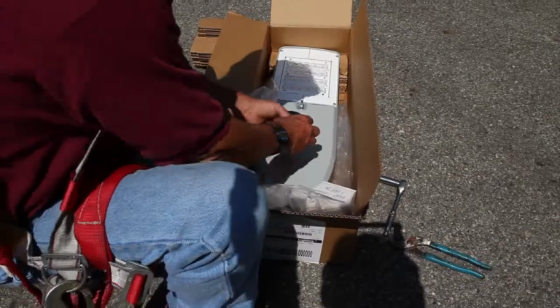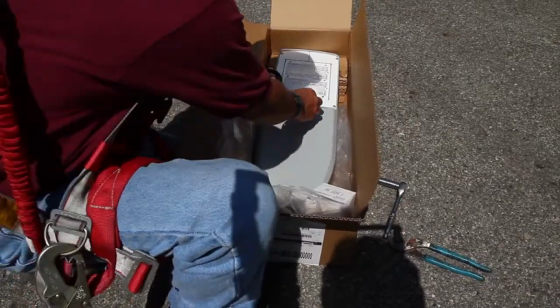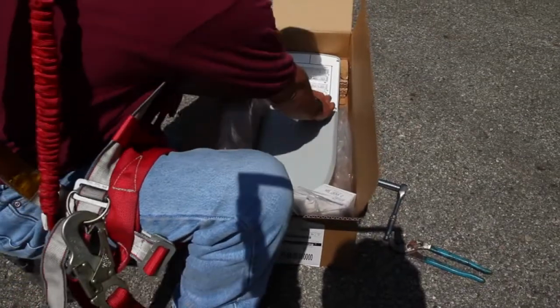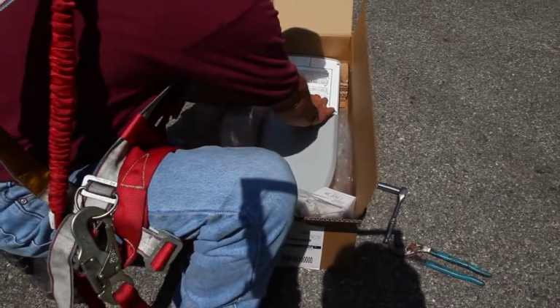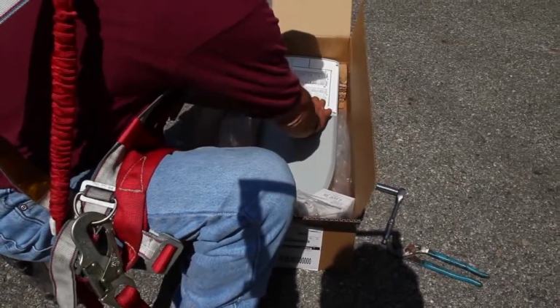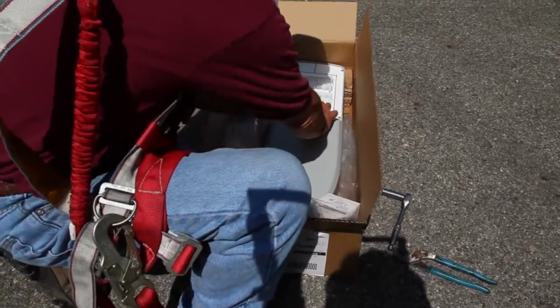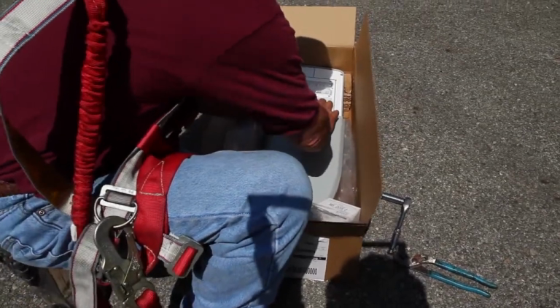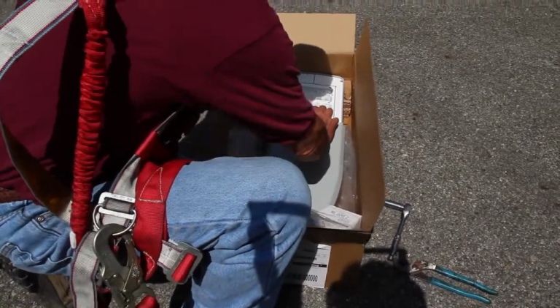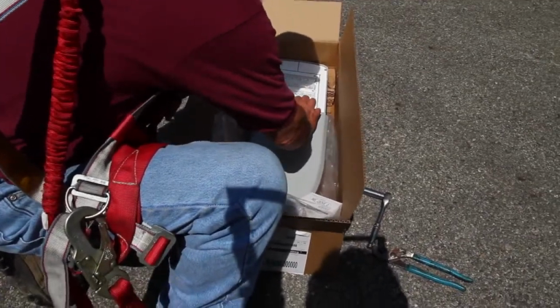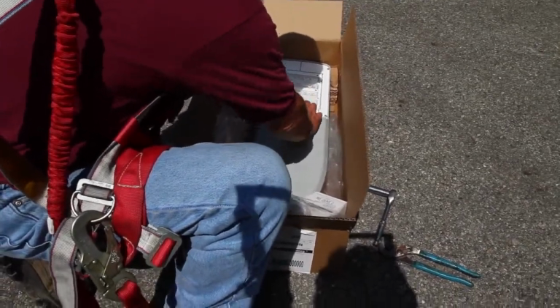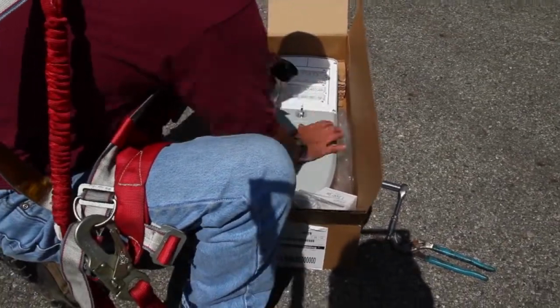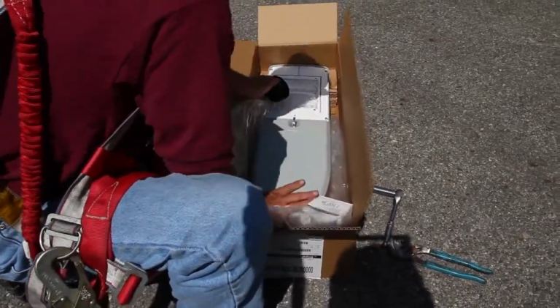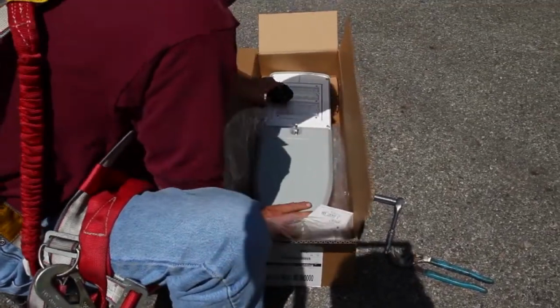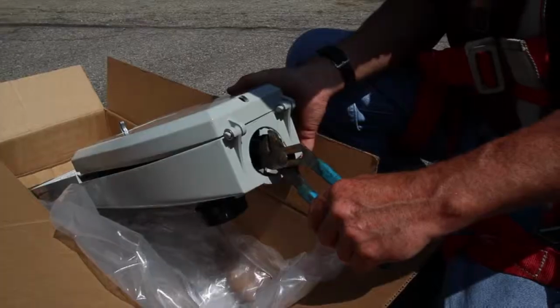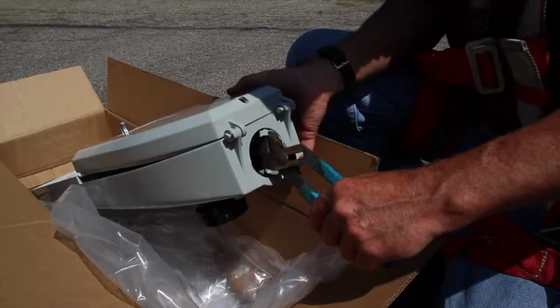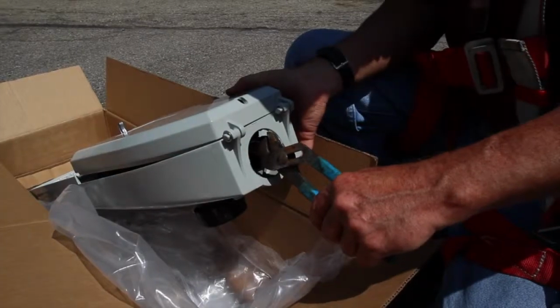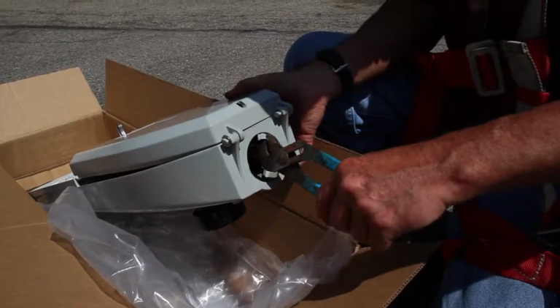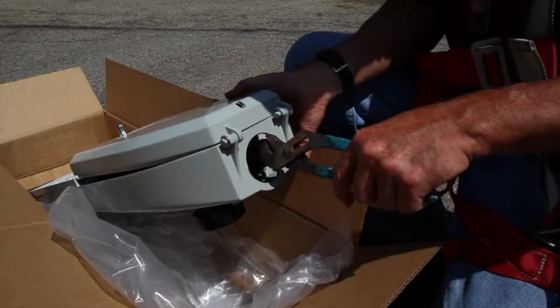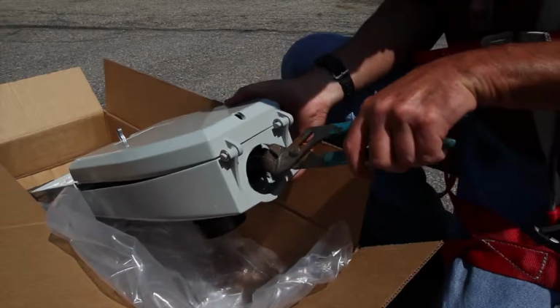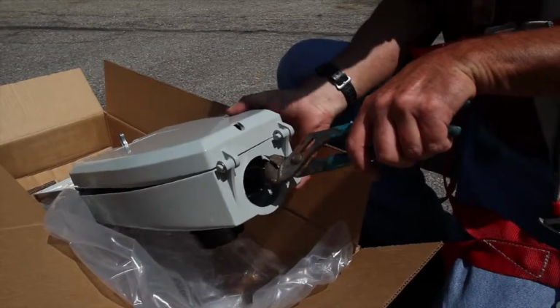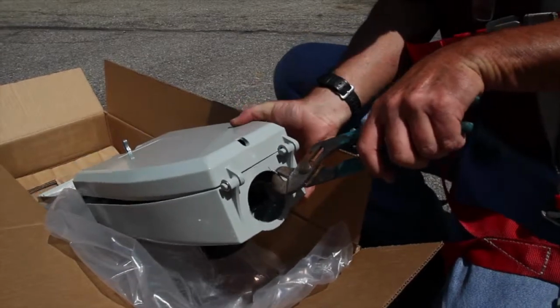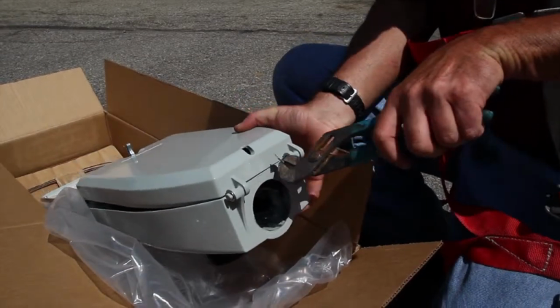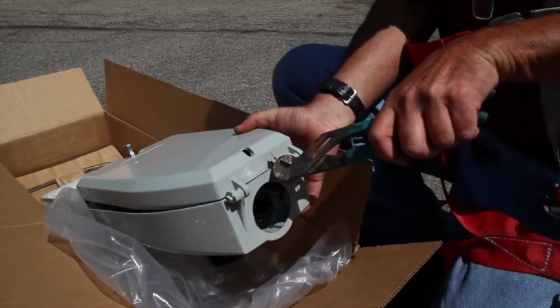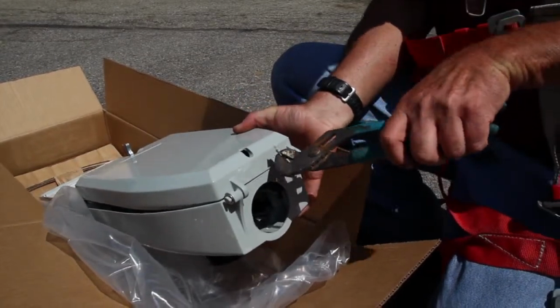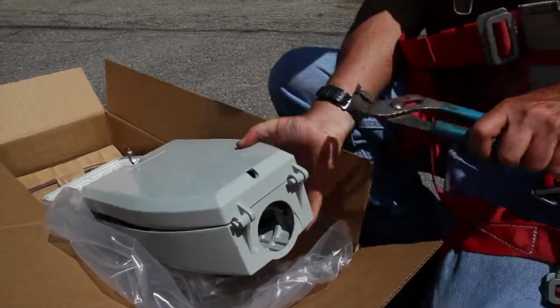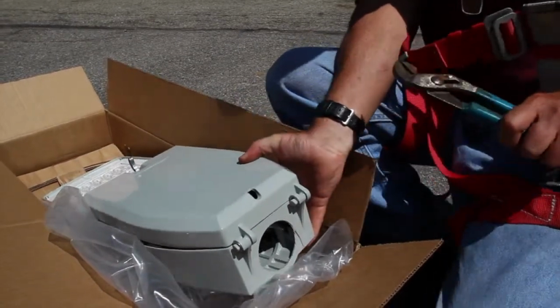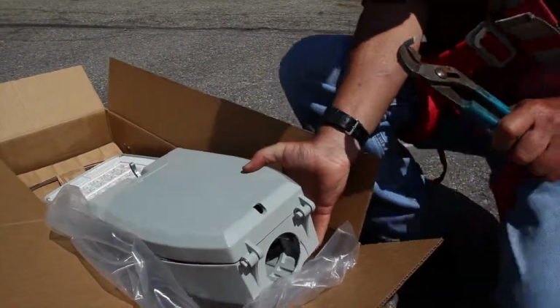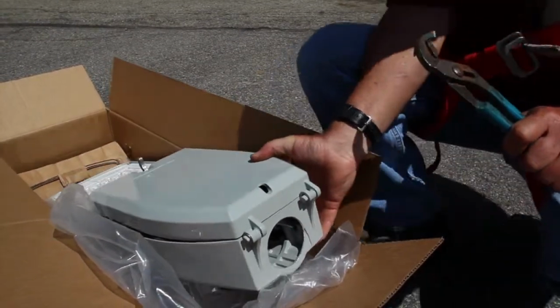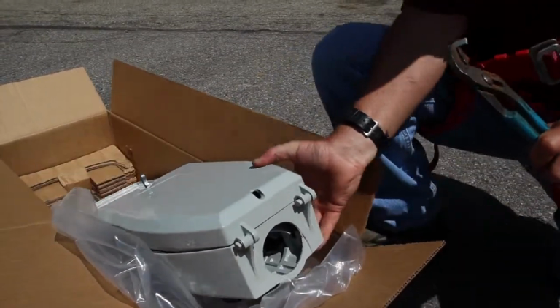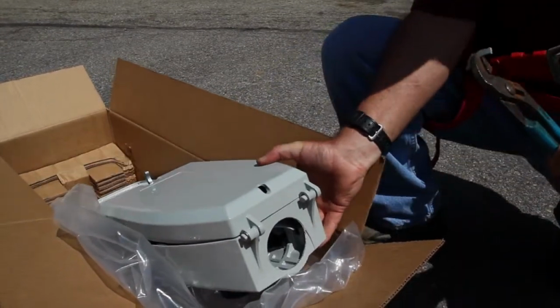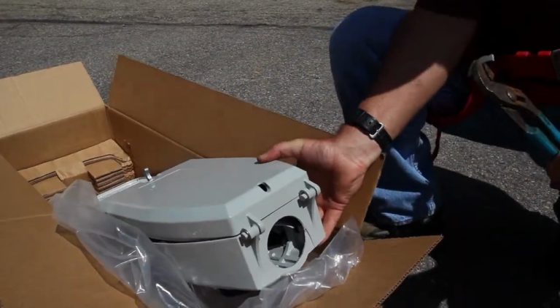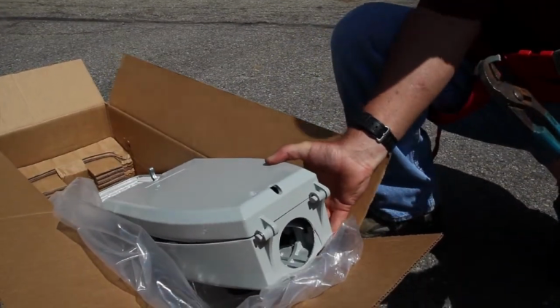Now you're ready to unbox your new Autobahn fixture. Next, if necessary for the size of the arm, remove the metal knockouts from the mast arm entry.